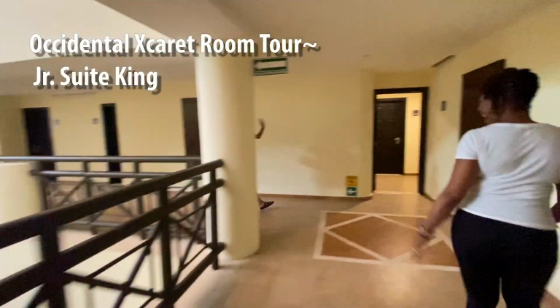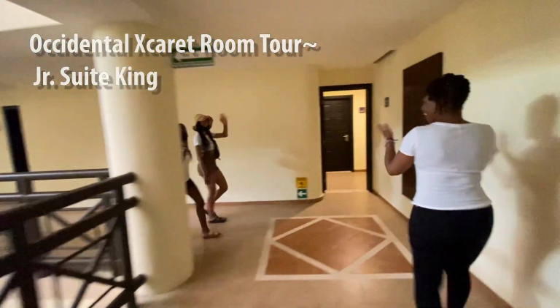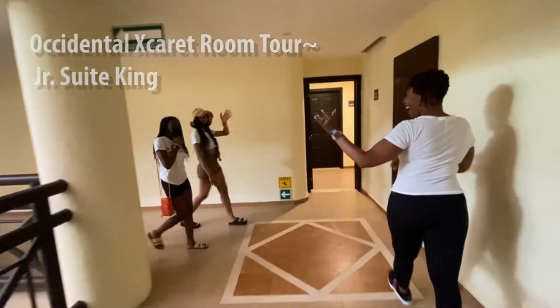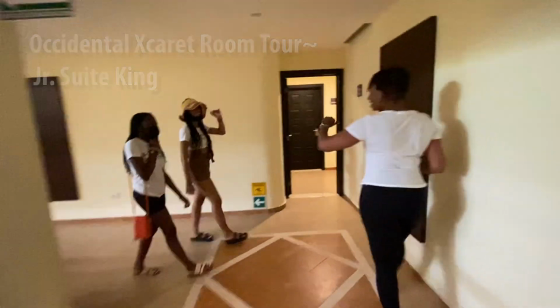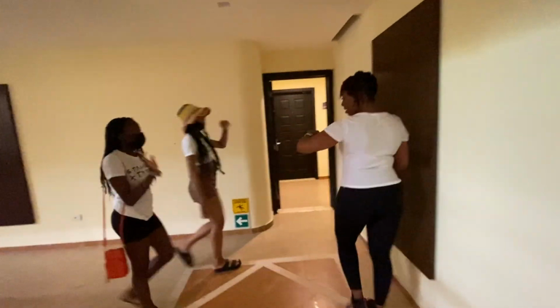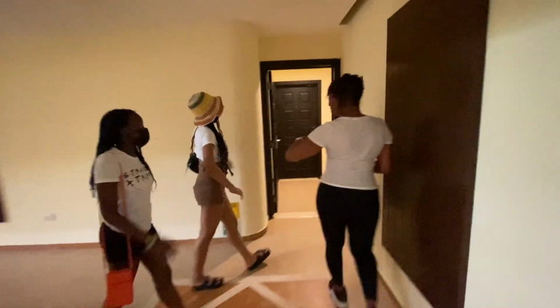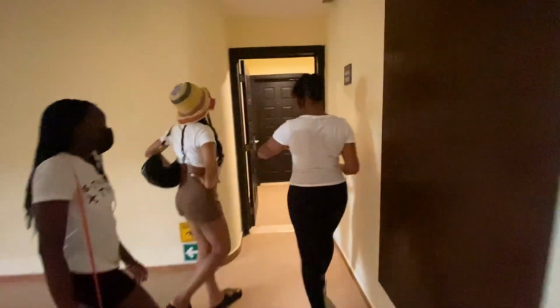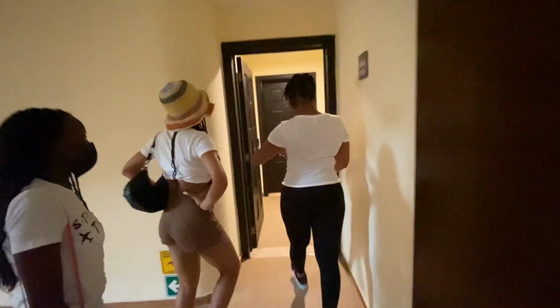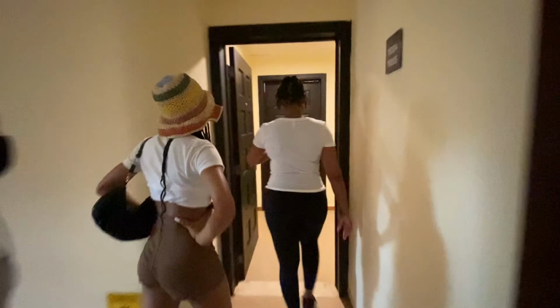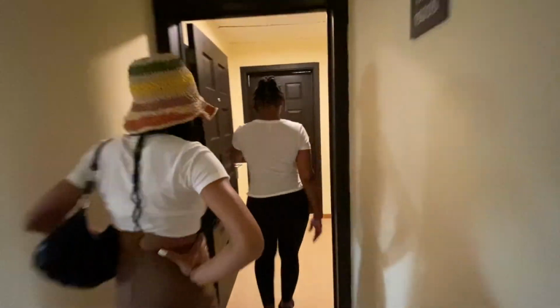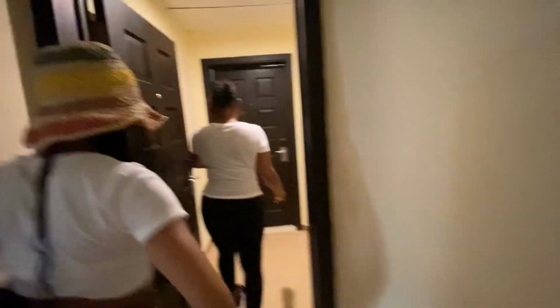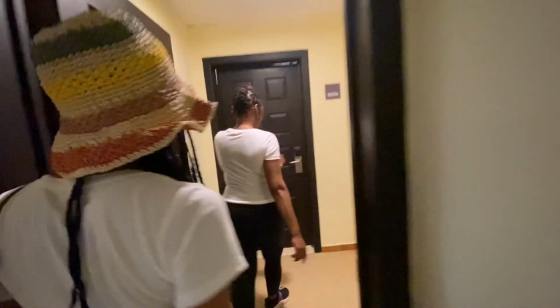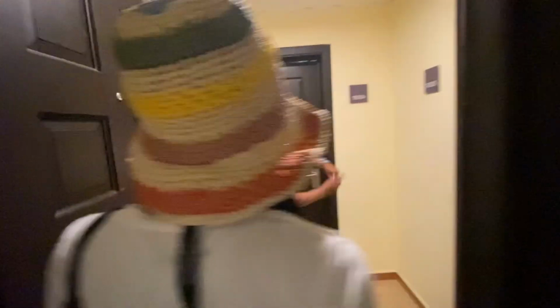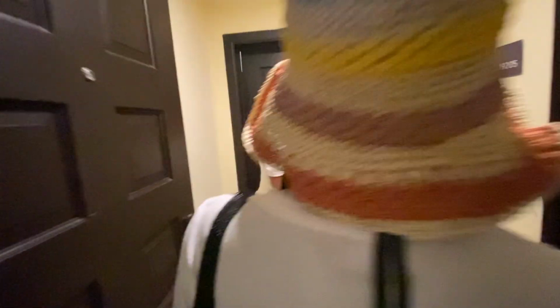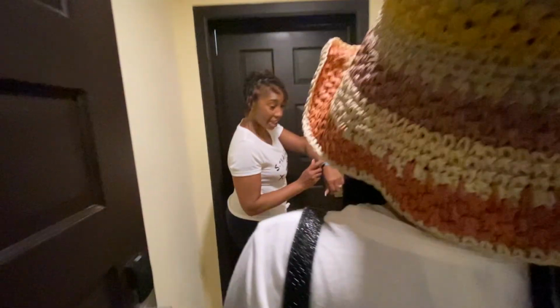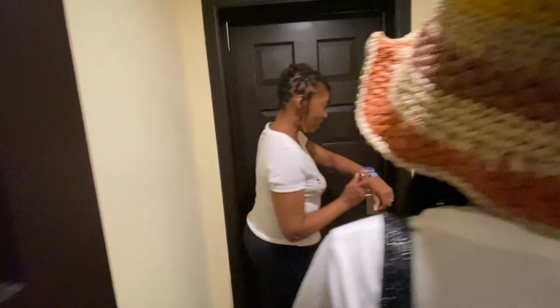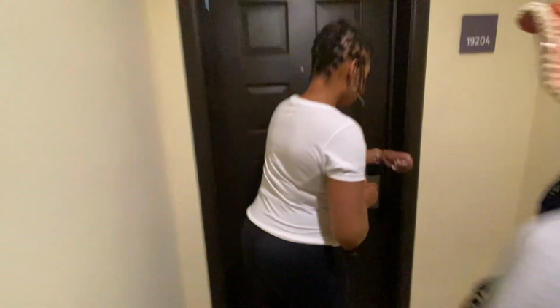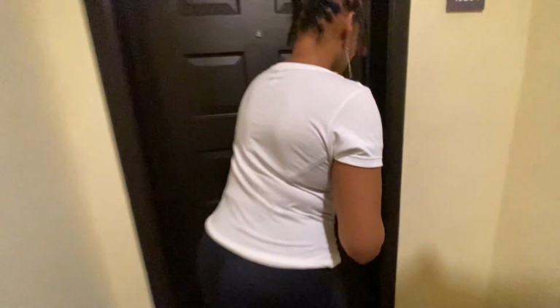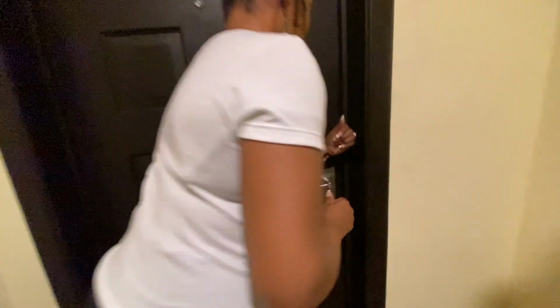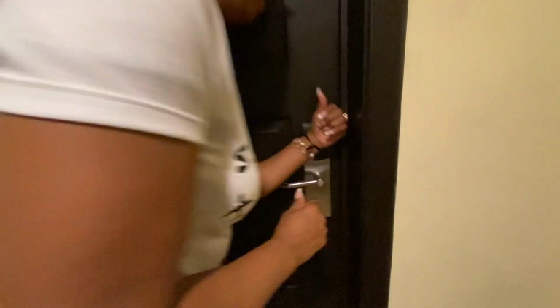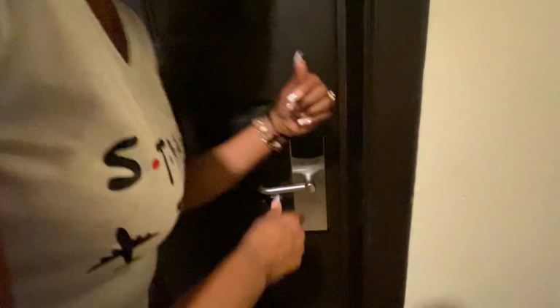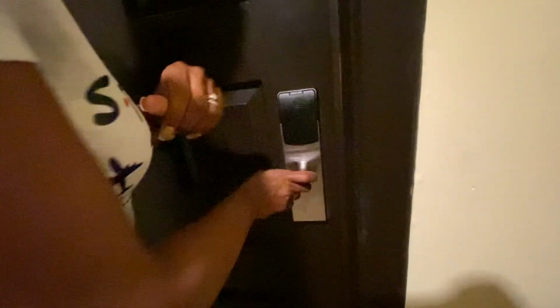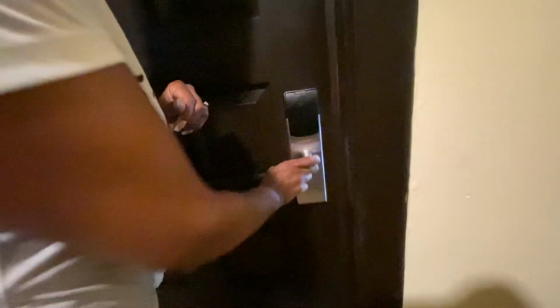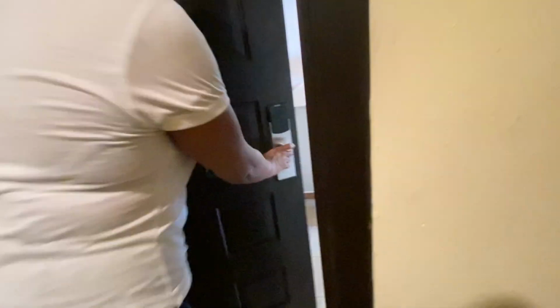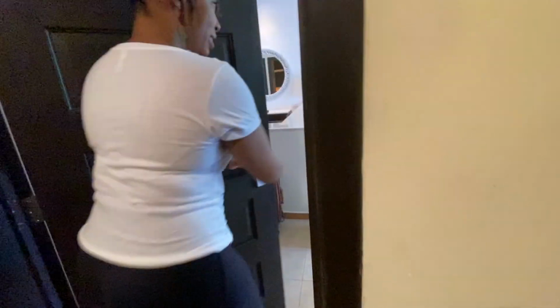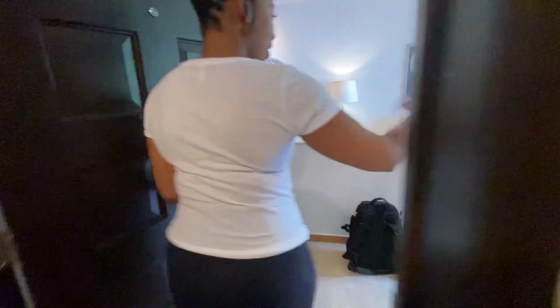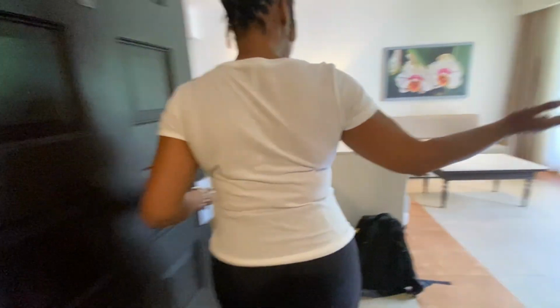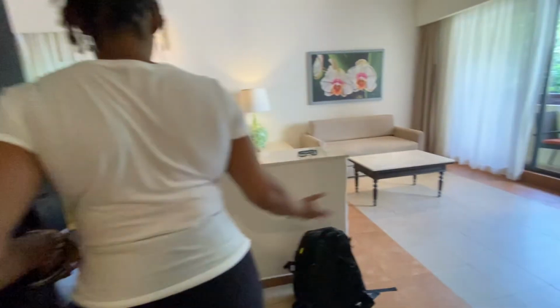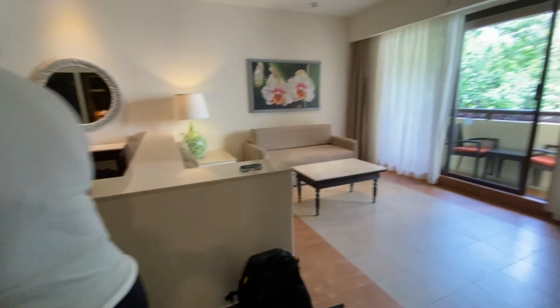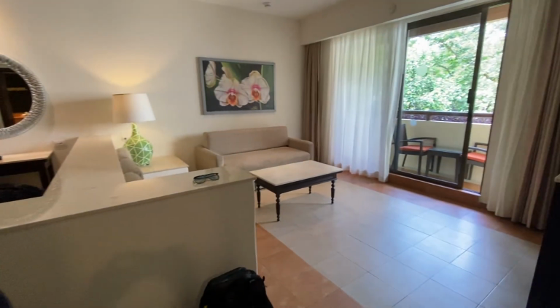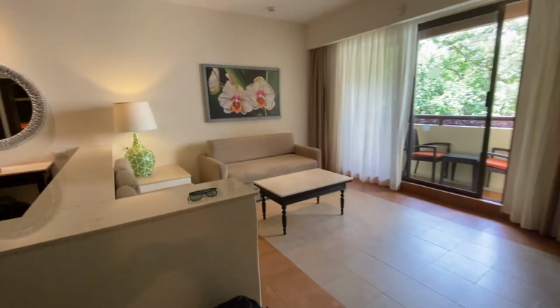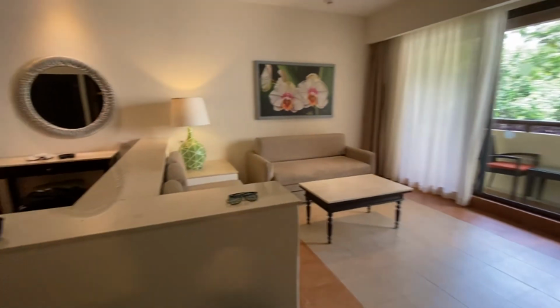We're showing them our room. Okay, key card to get in — with this bracelet you just stand and come on in. Welcome to the ambiance.